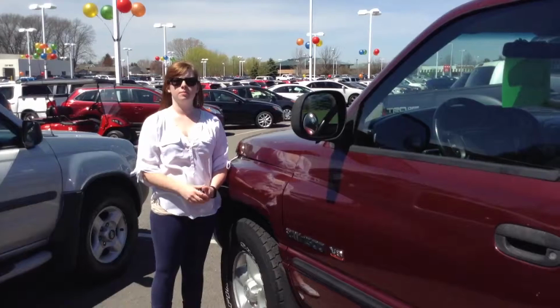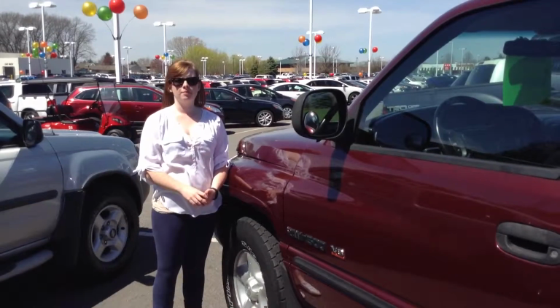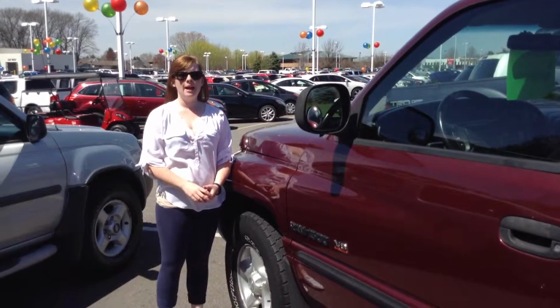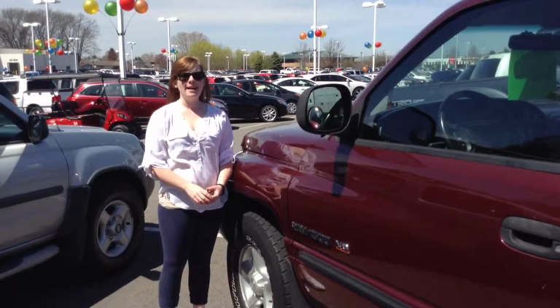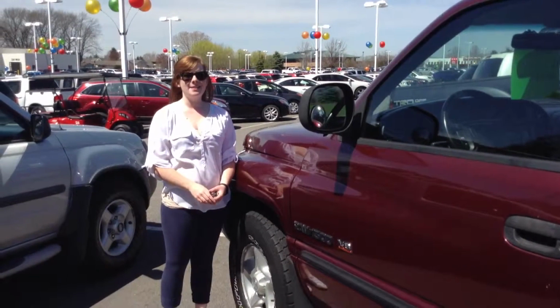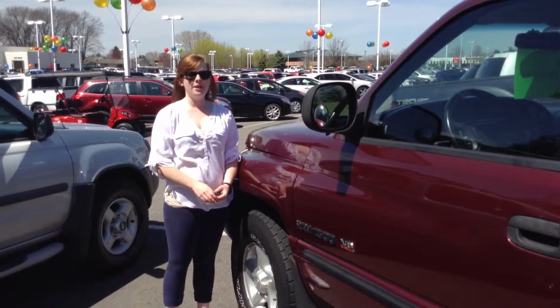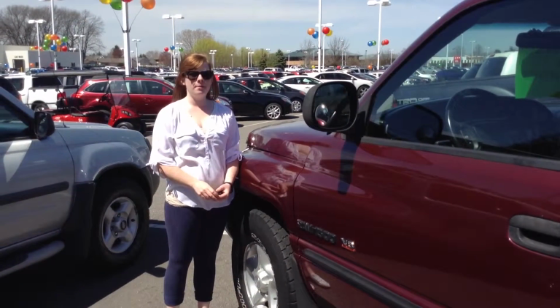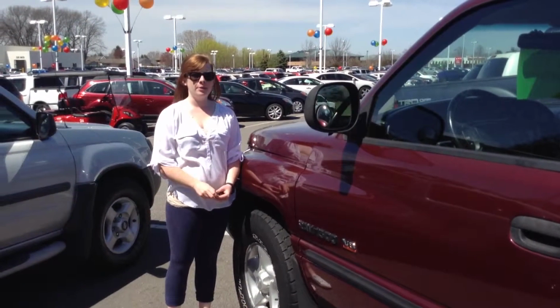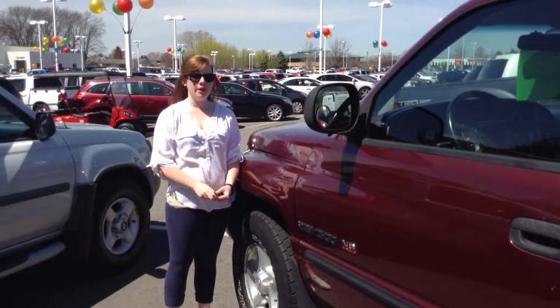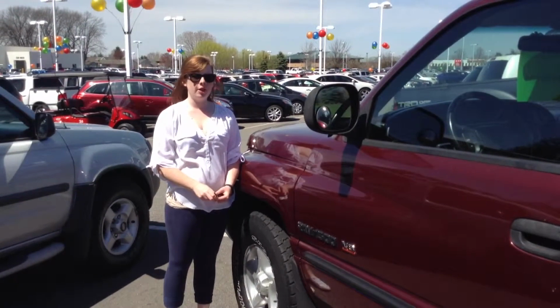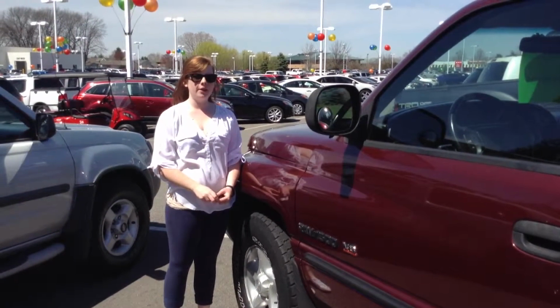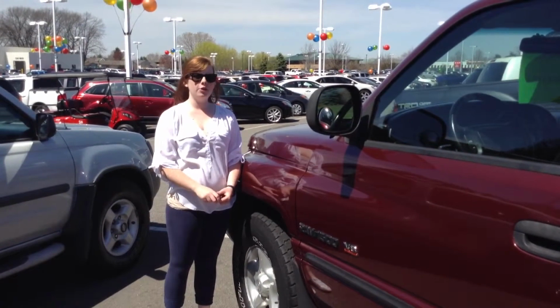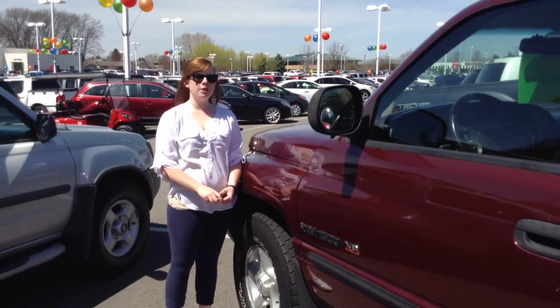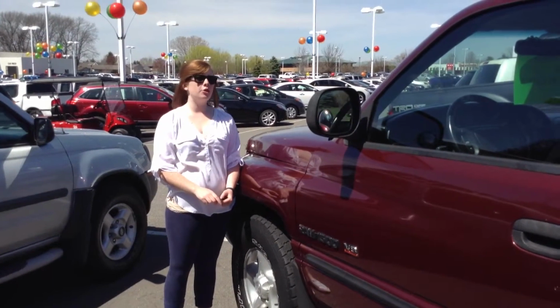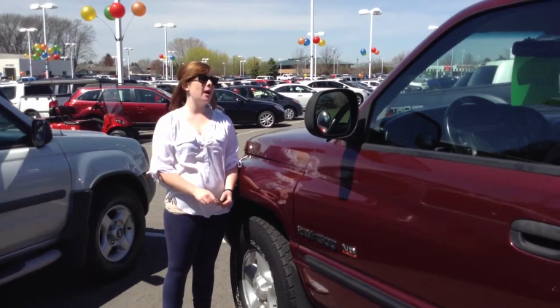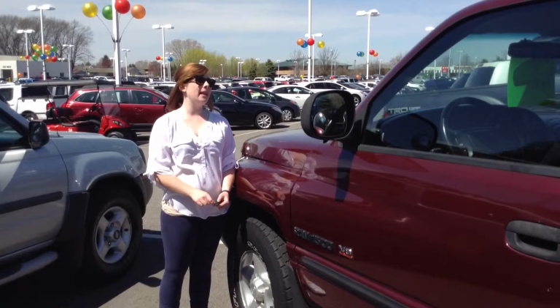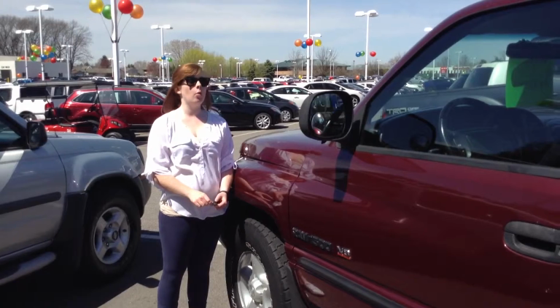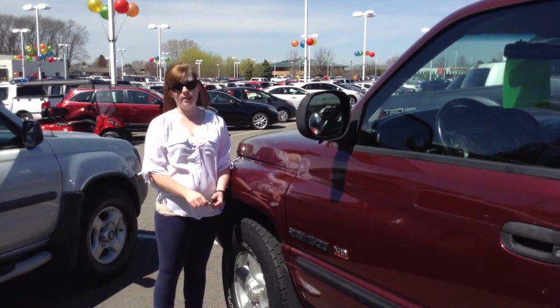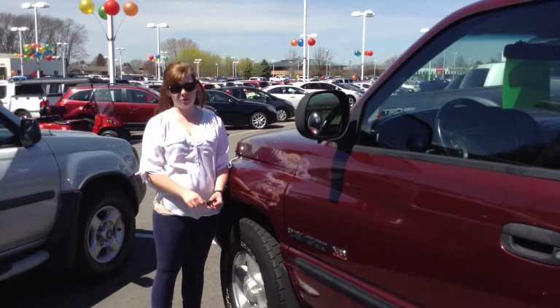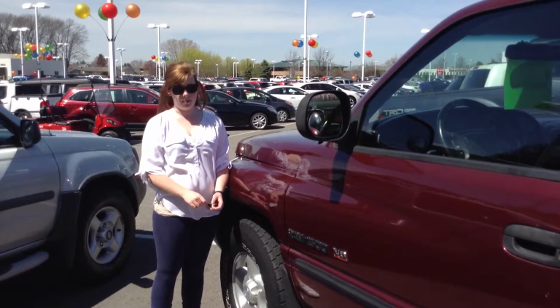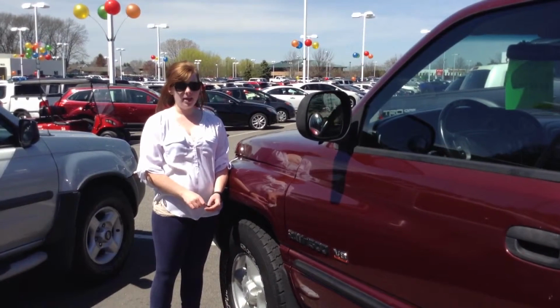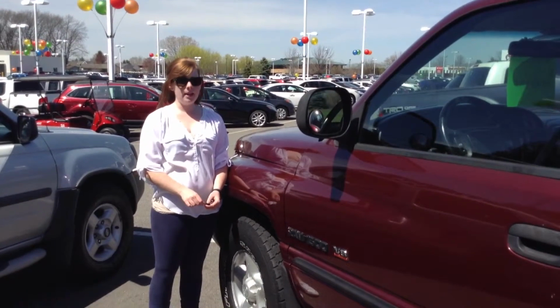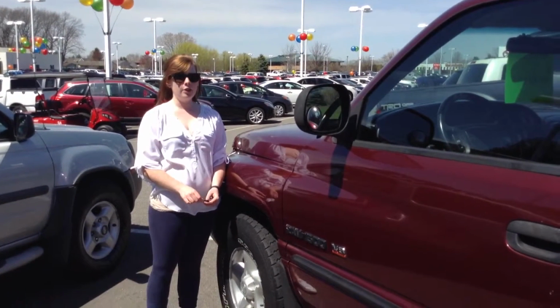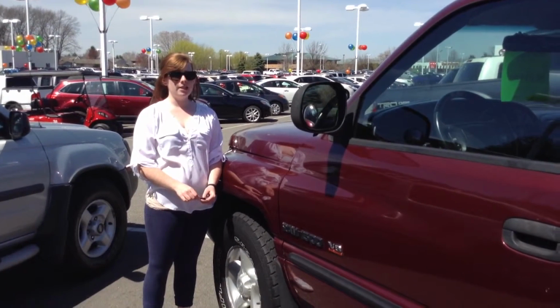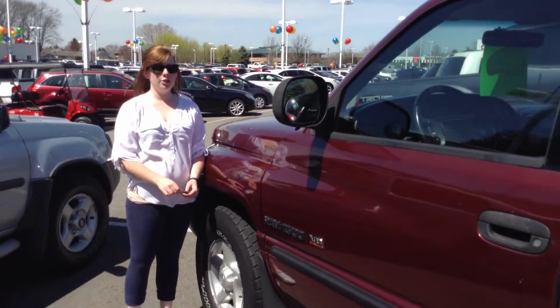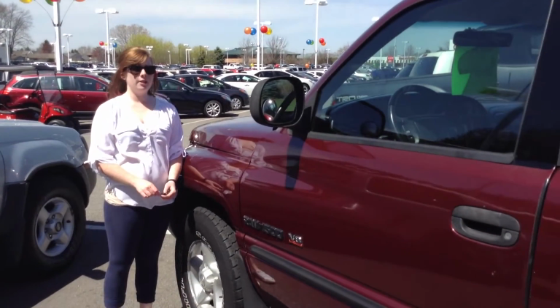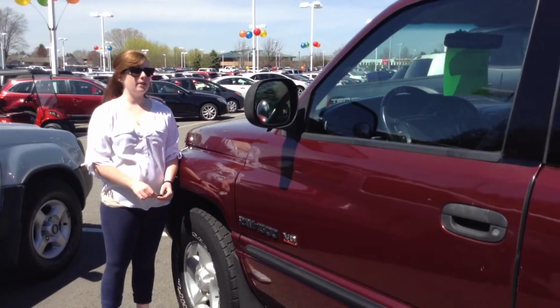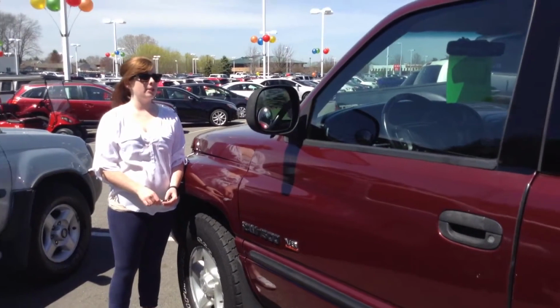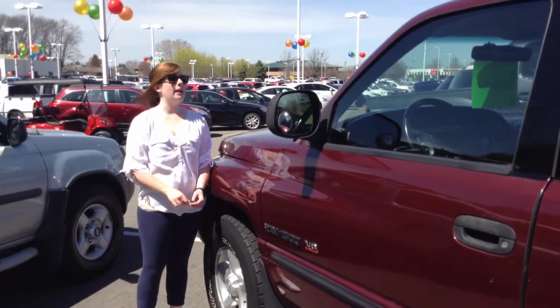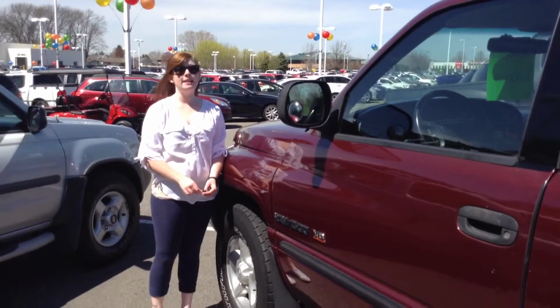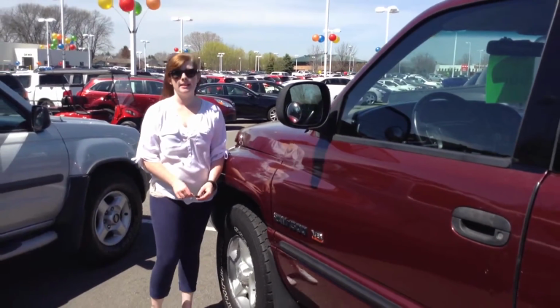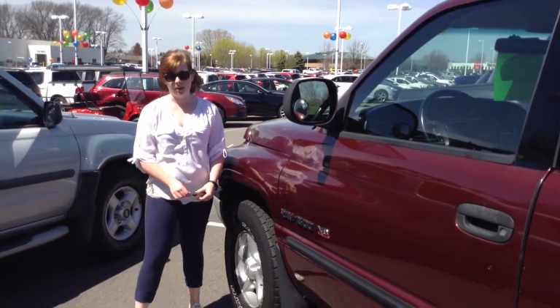Hi, this is Olivia from Team Toyota in Schererville, here to show you this 2001 Dodge Ram 1500. It does have just under 96,000 miles.